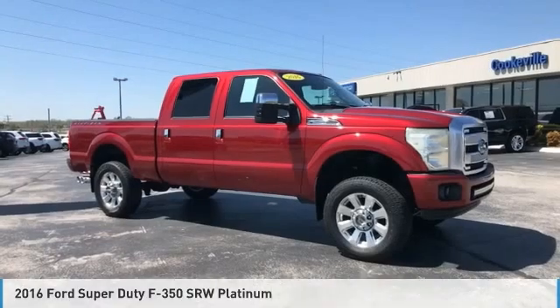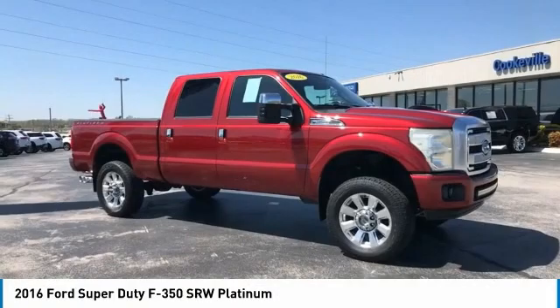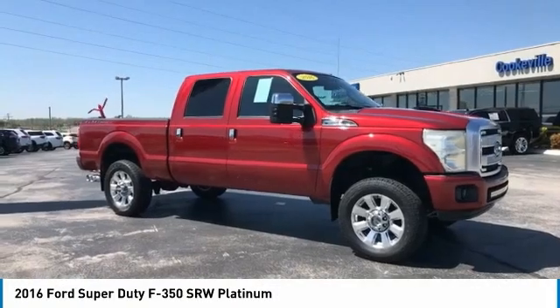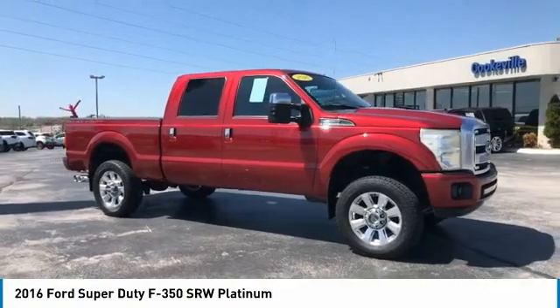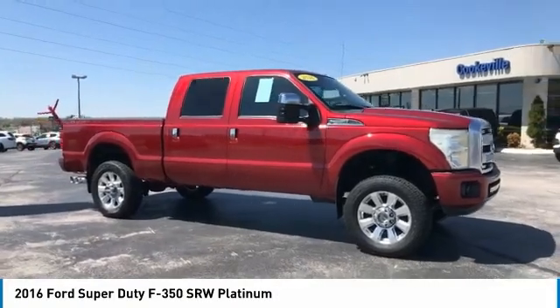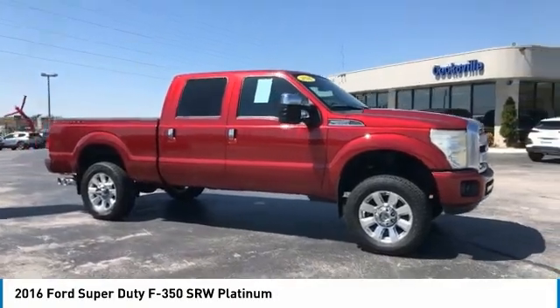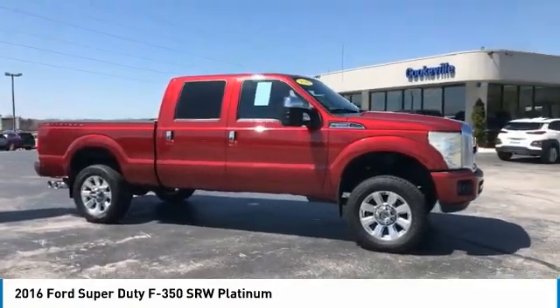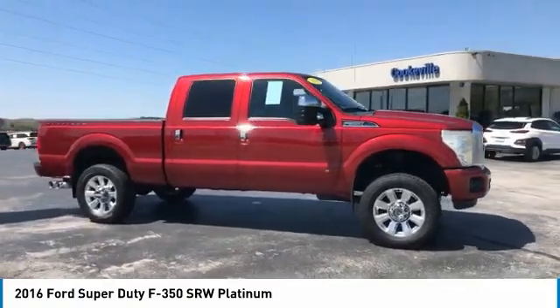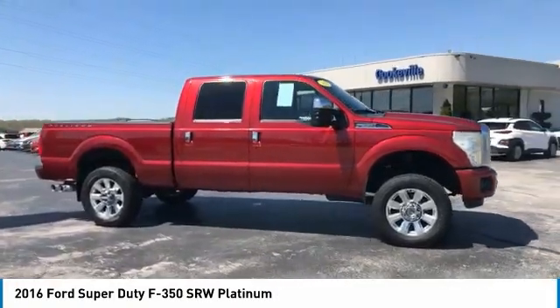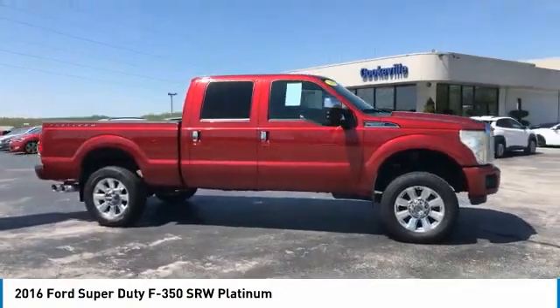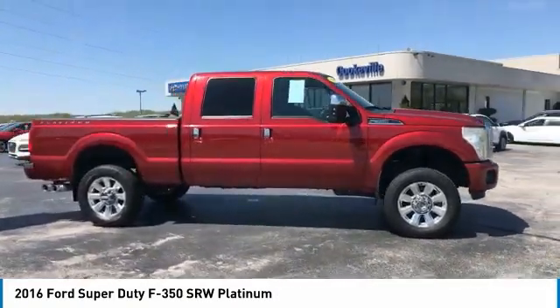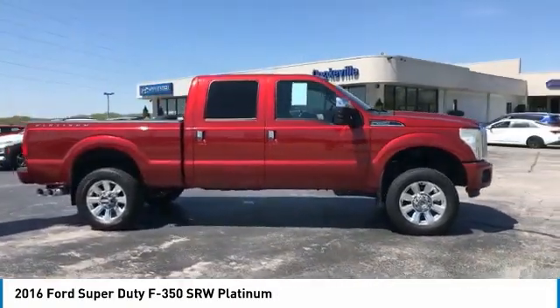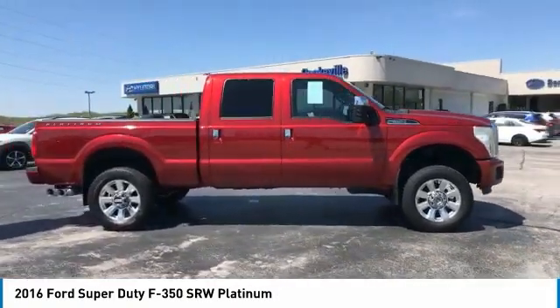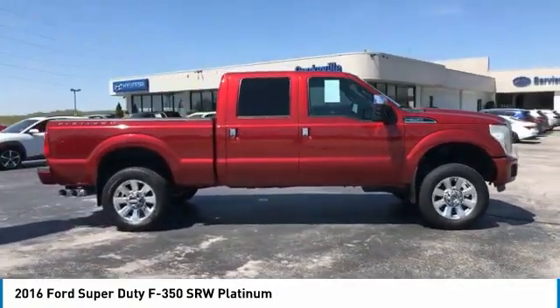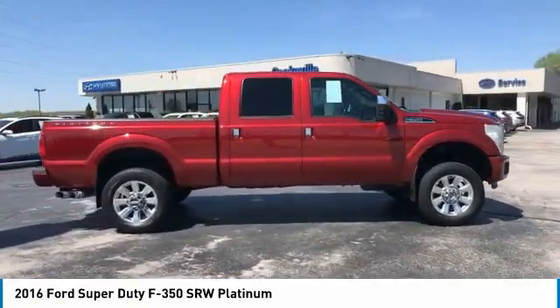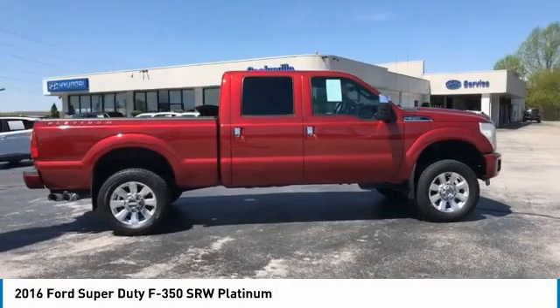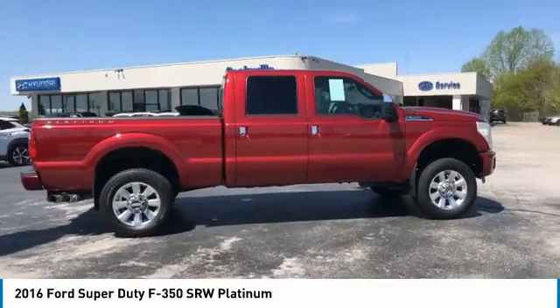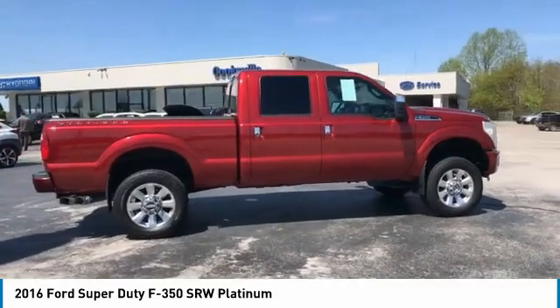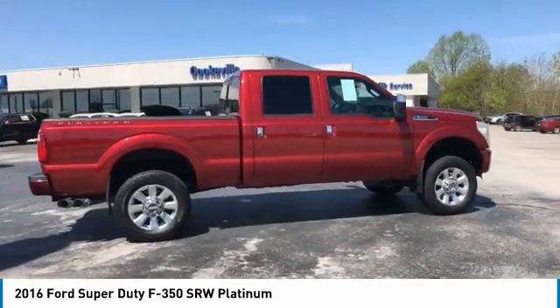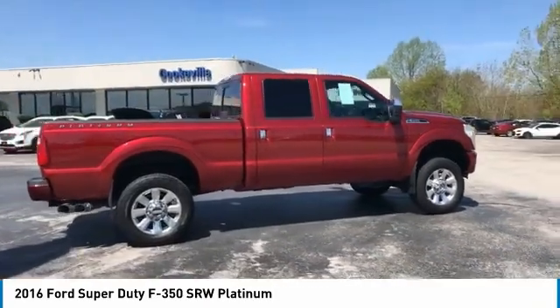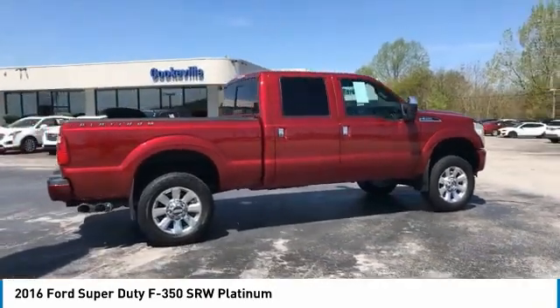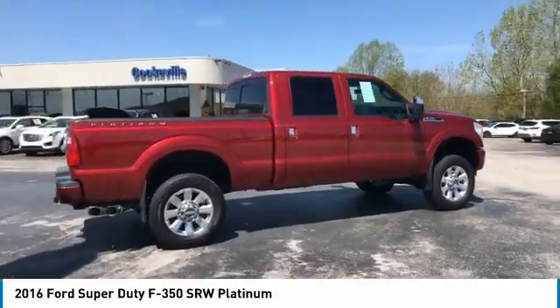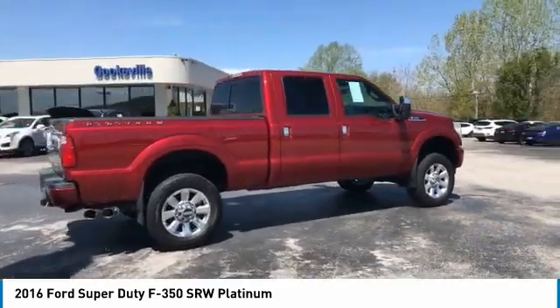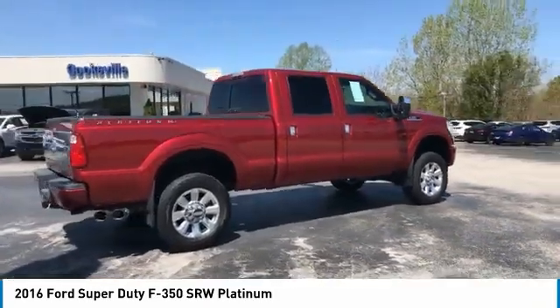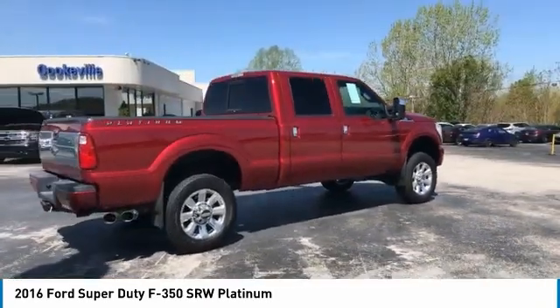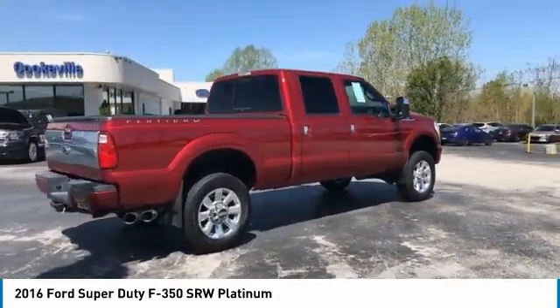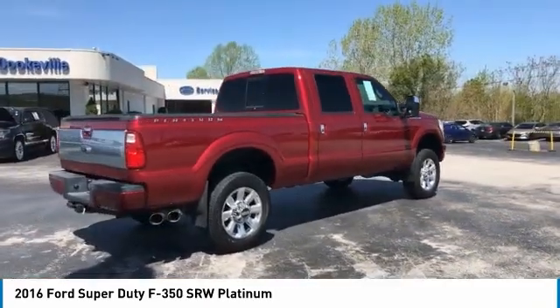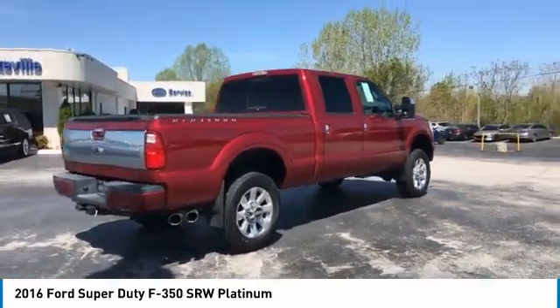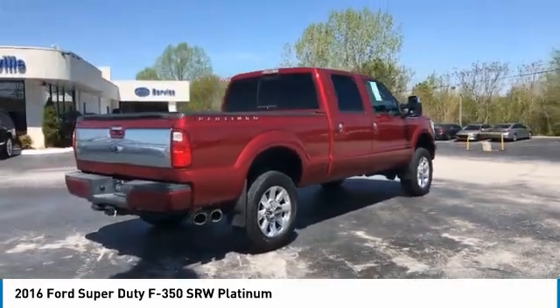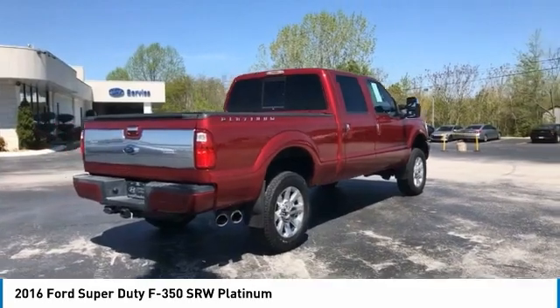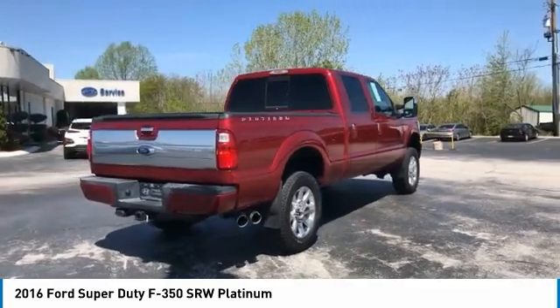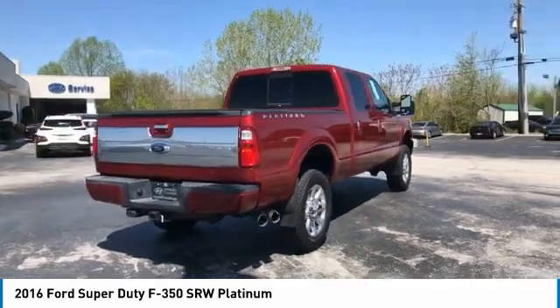Come test drive the 2016 F-350 Super Duty — head-to-head fuel efficiency, head-to-head towing, head-to-head torque. Ford F-350 Super Duty.